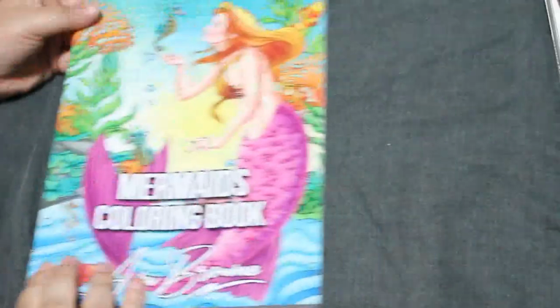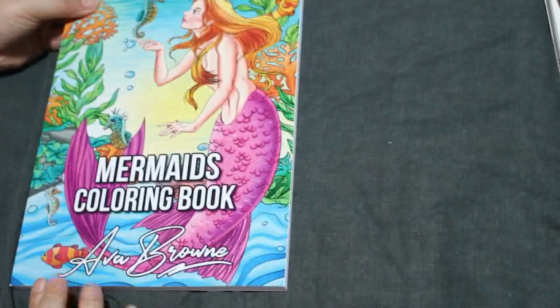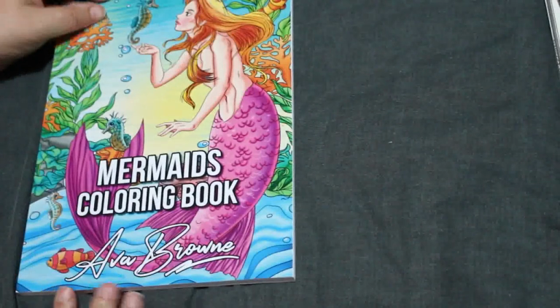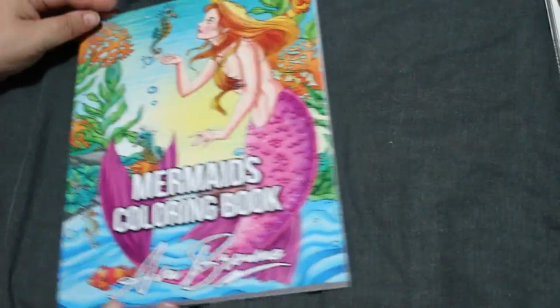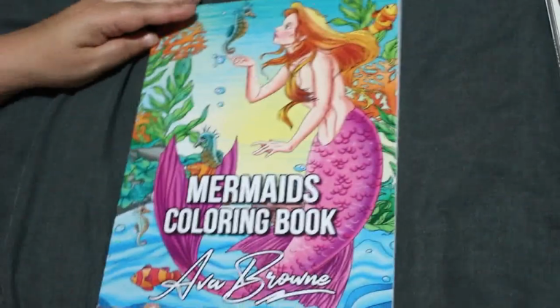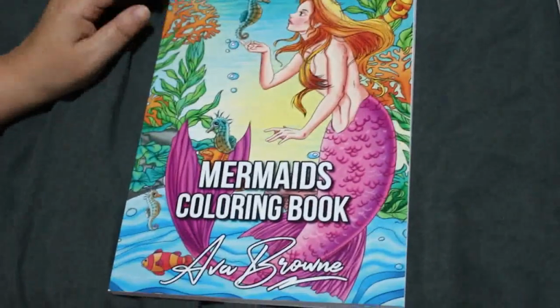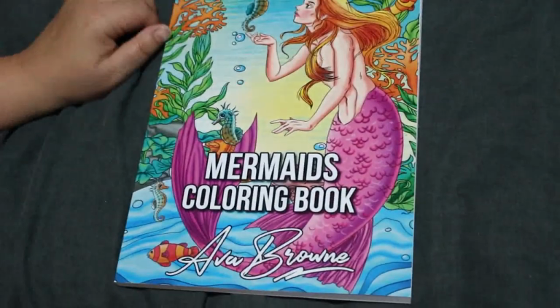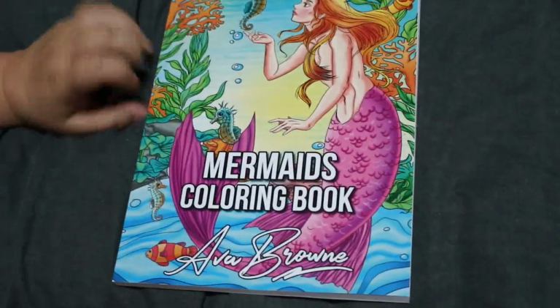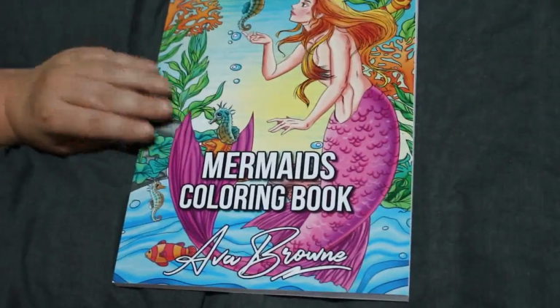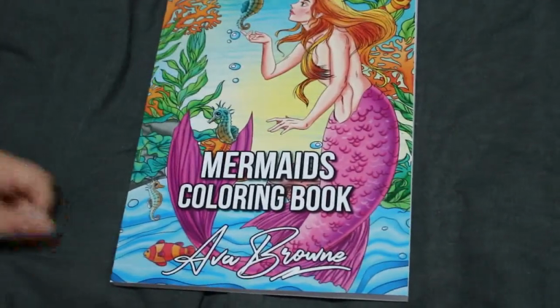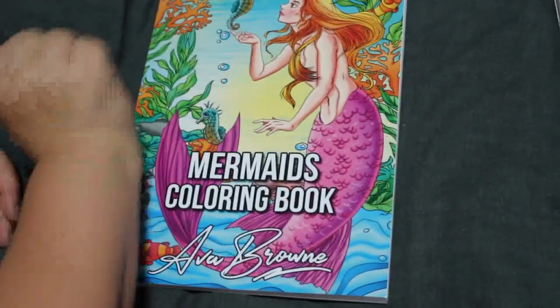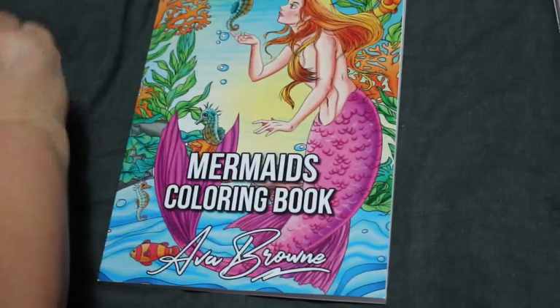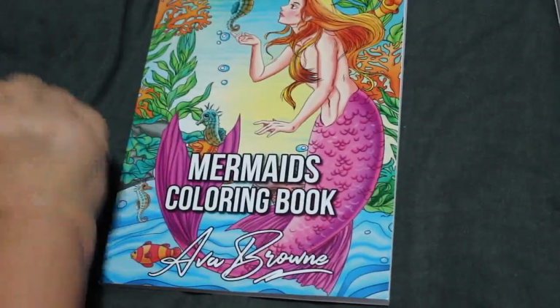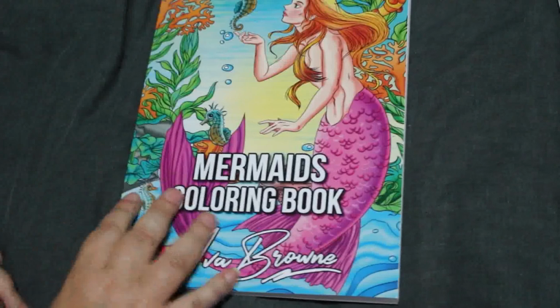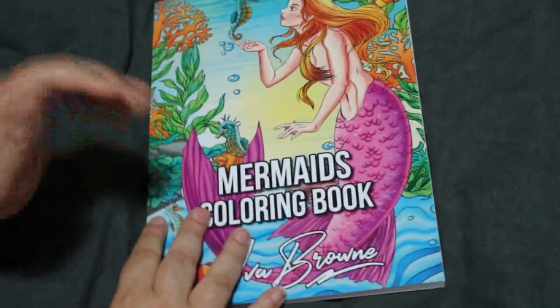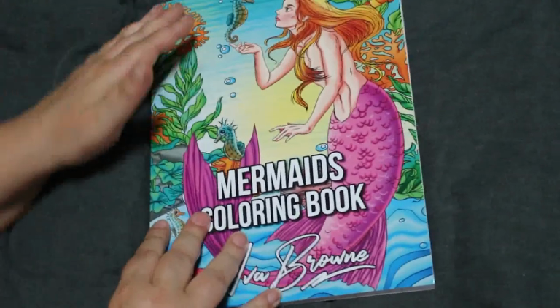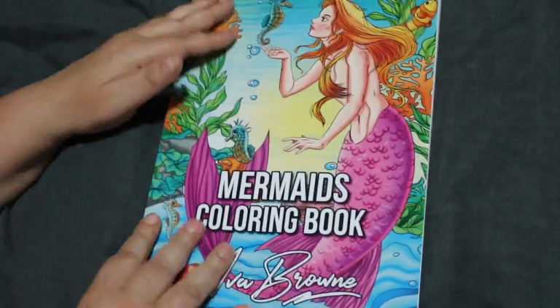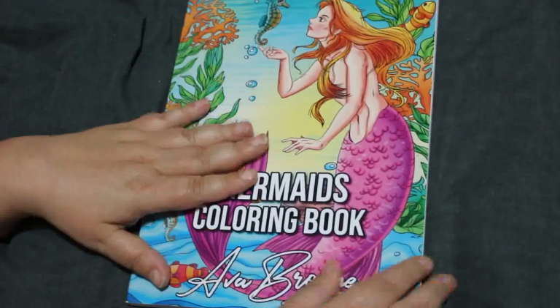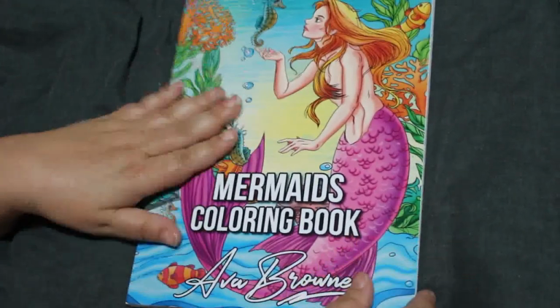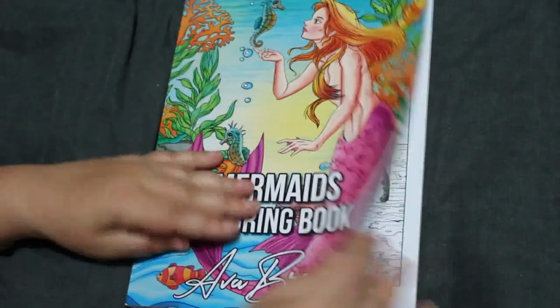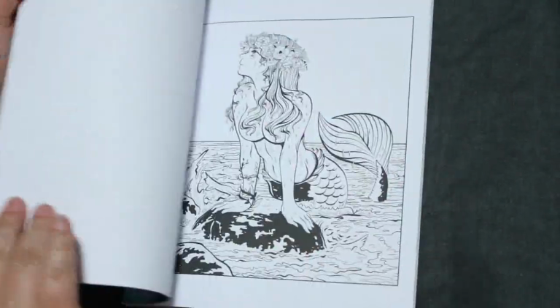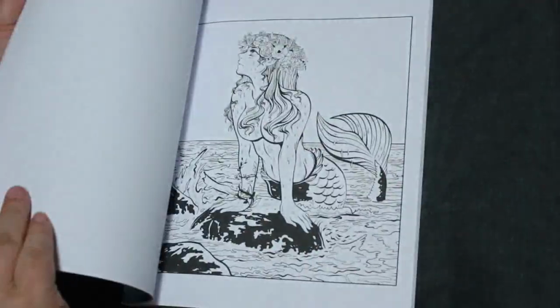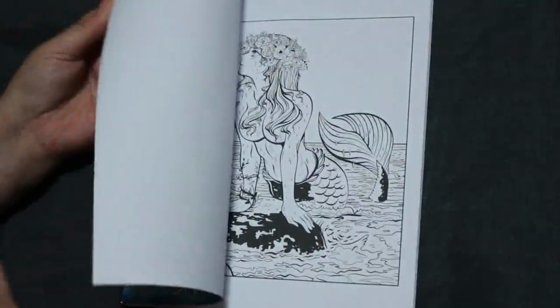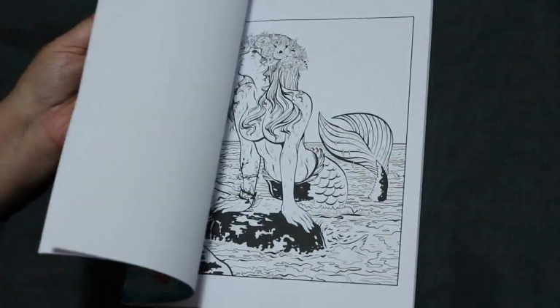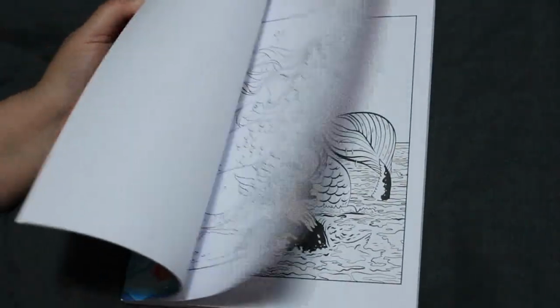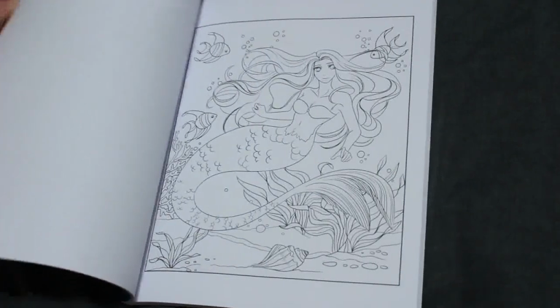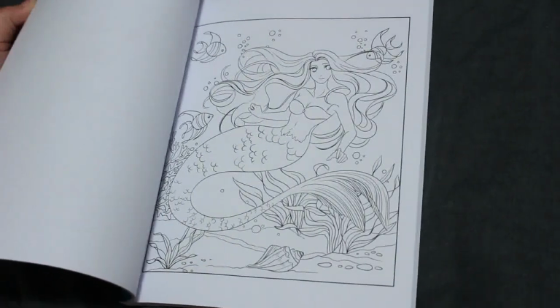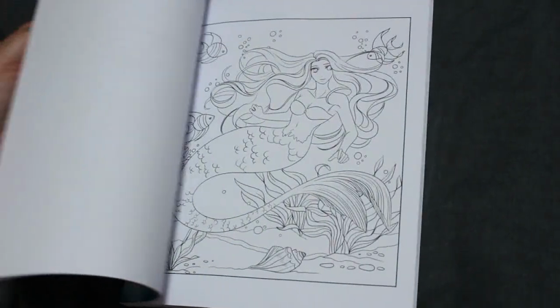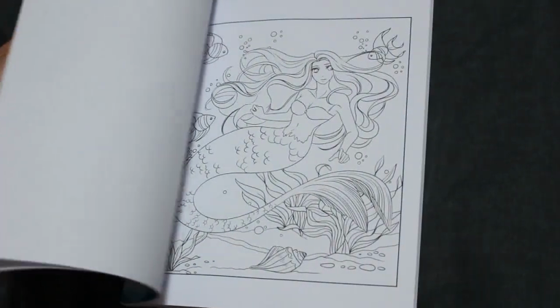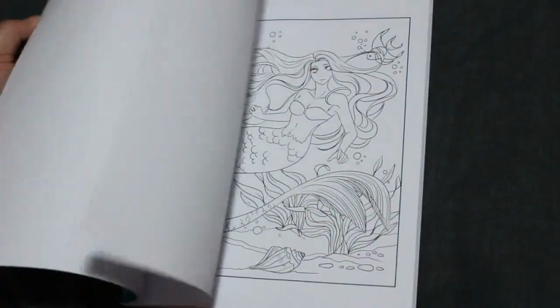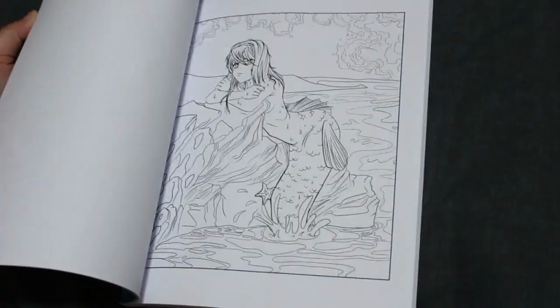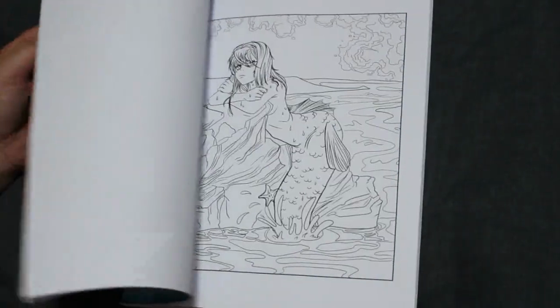I've got Ava Brown's Mermaids coloring book. I've got a lot of PDFs now which you'll see in another video, but this is a book I bought because I like mermaids. I'm not as big on them as some people but I do like coloring them.